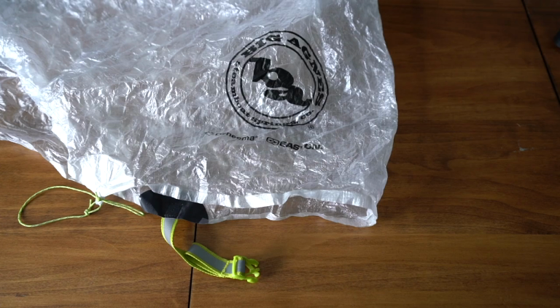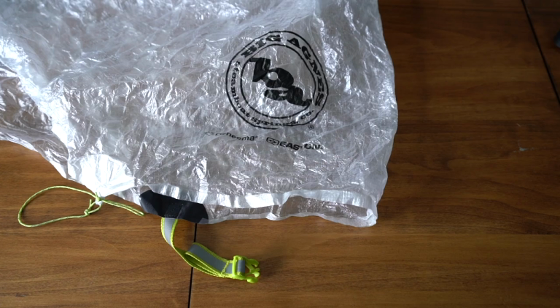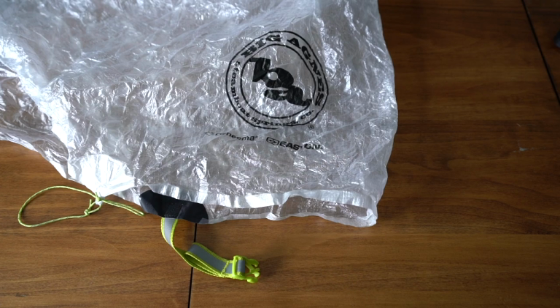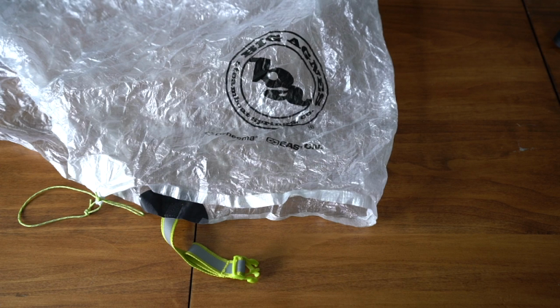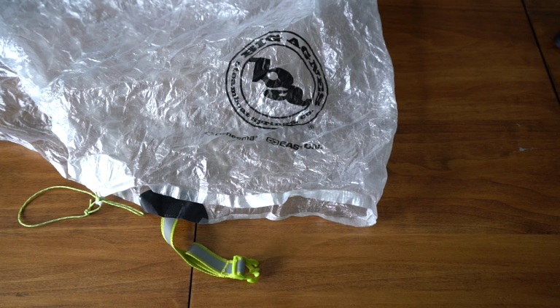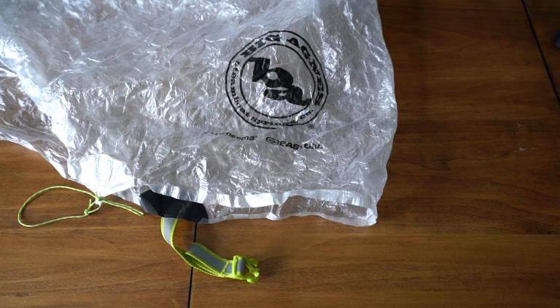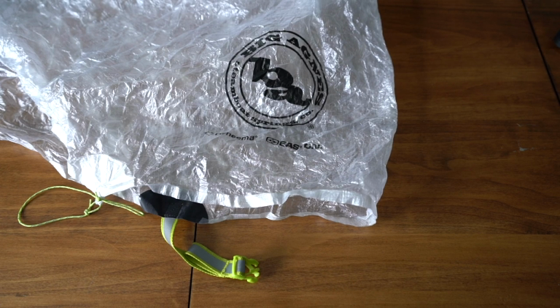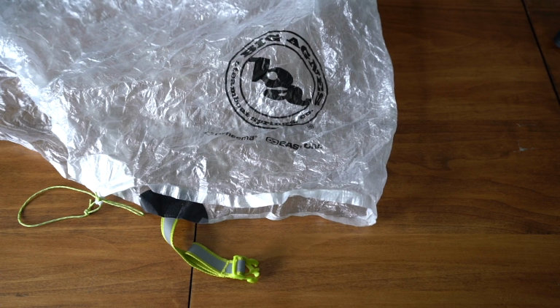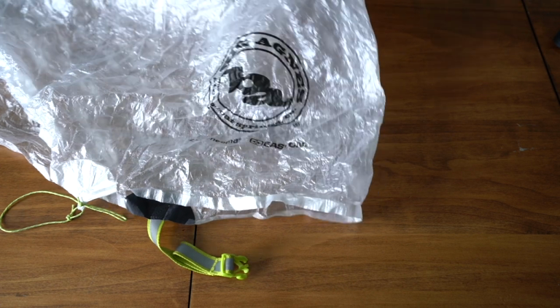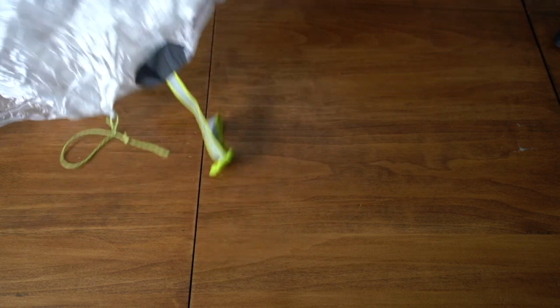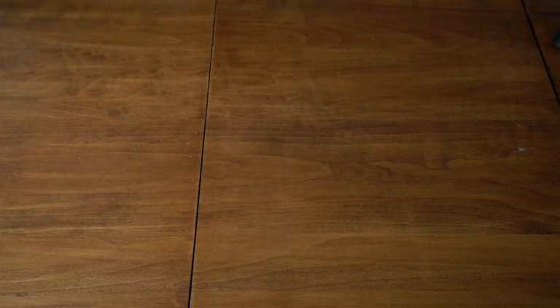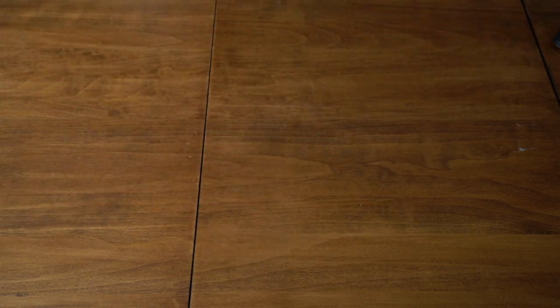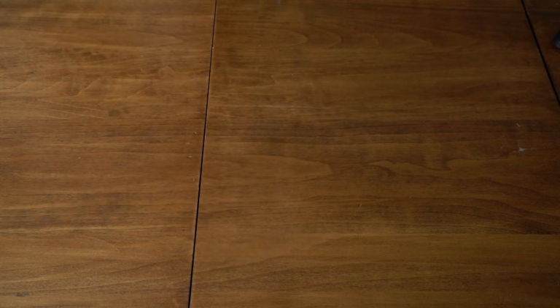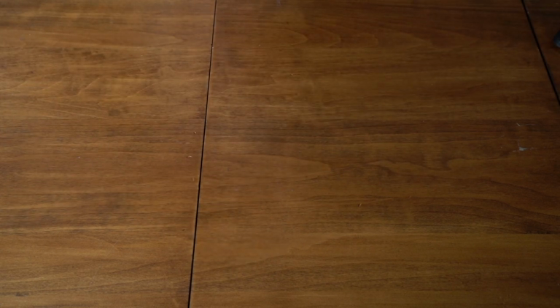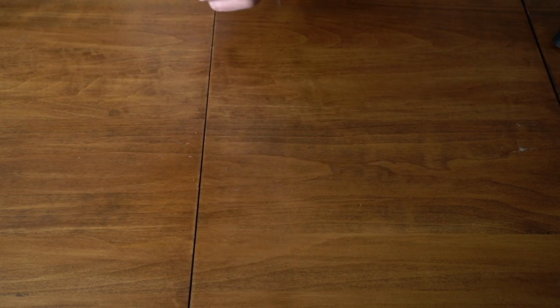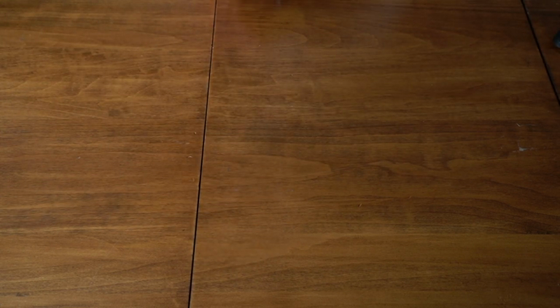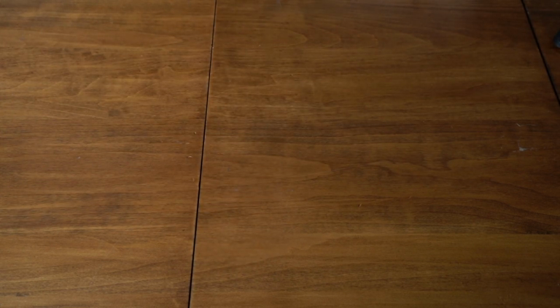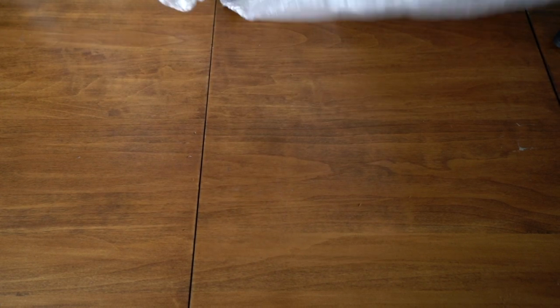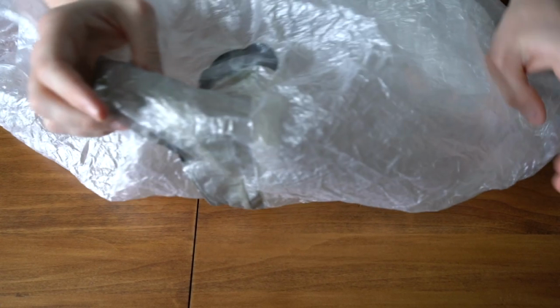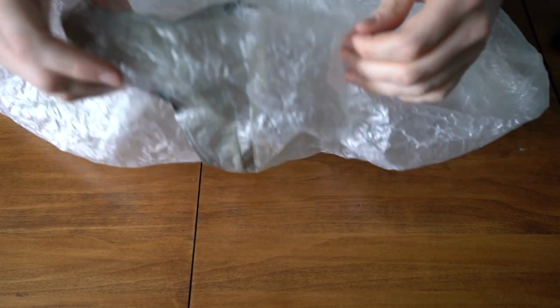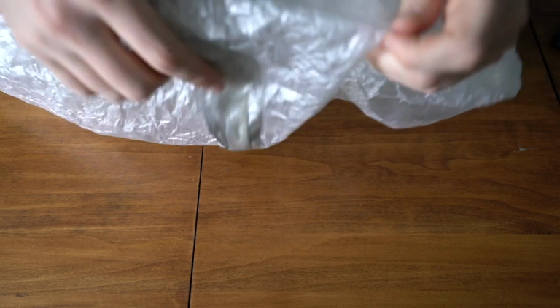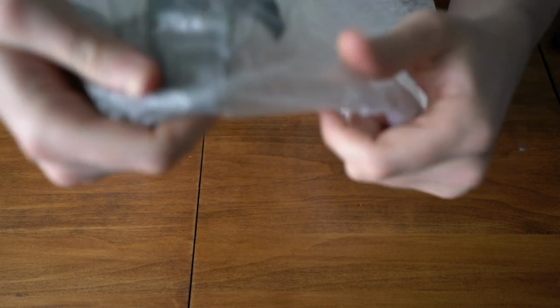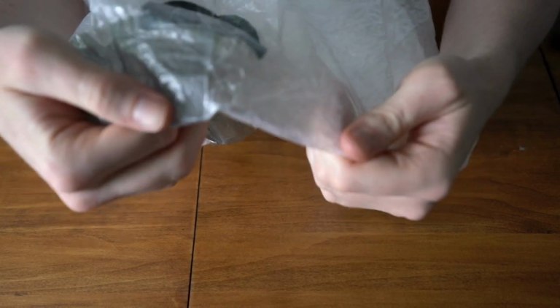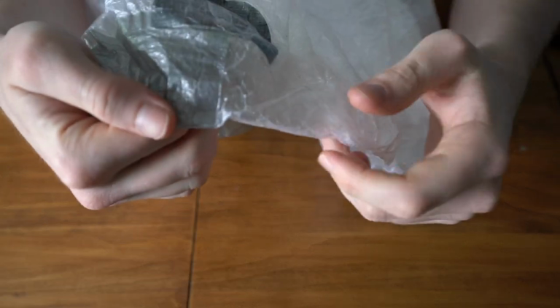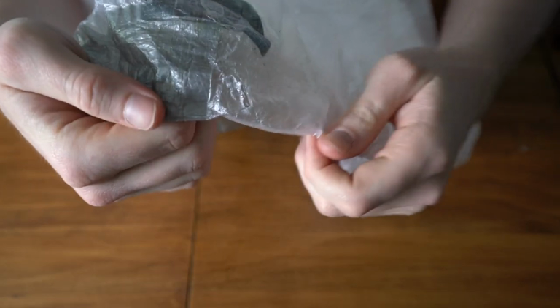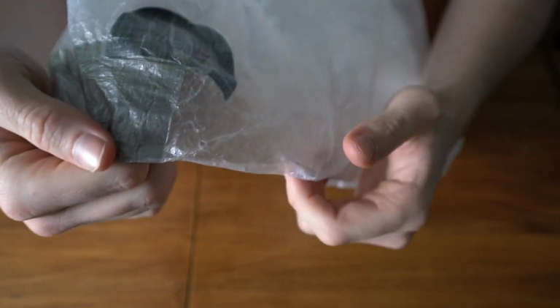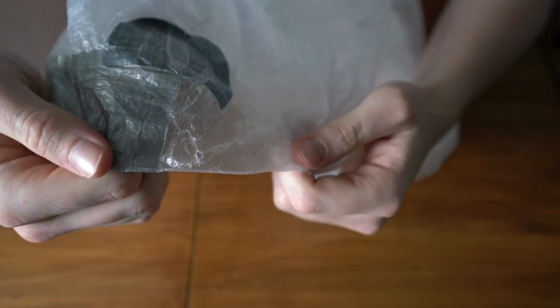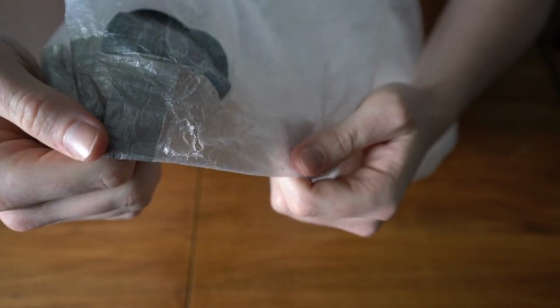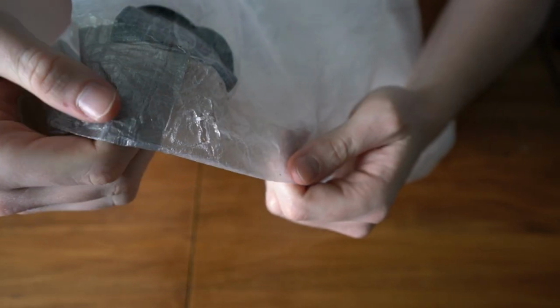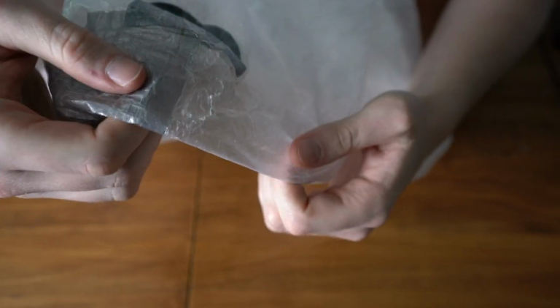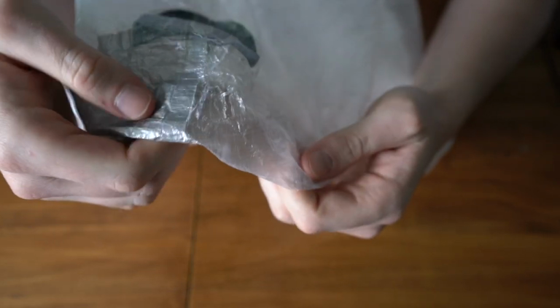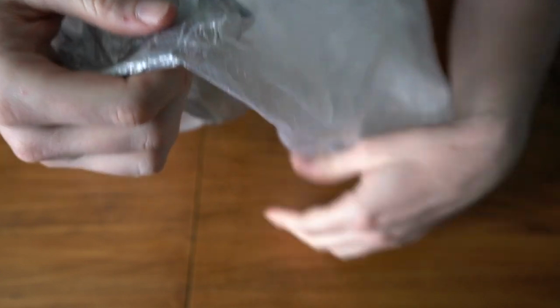The next thing we are going to work on is a fly, which will be the same techniques used for a rain jacket, a tent body, or anything like those. This fly is made out of Dyneema, but the same techniques are used for a nylon fly. The only difference will be the patch that we will use.